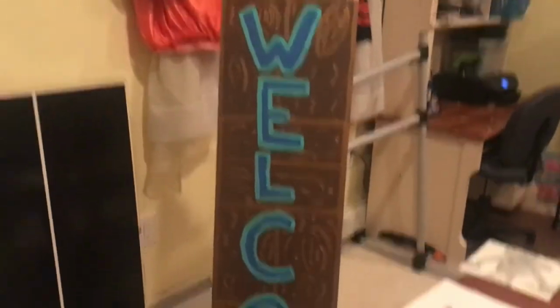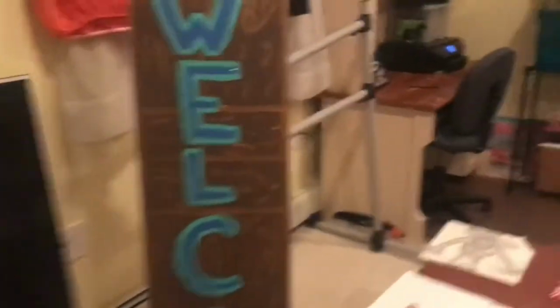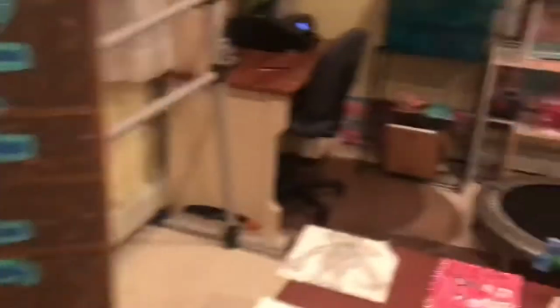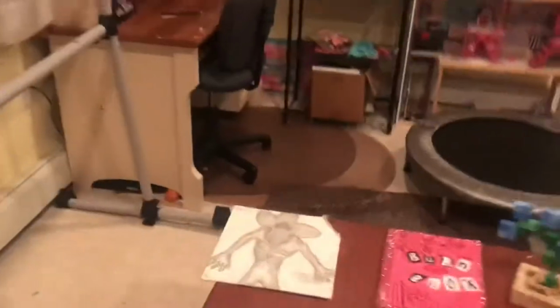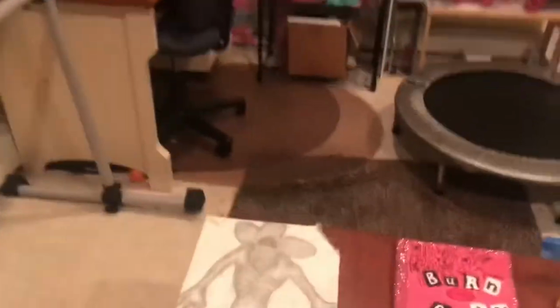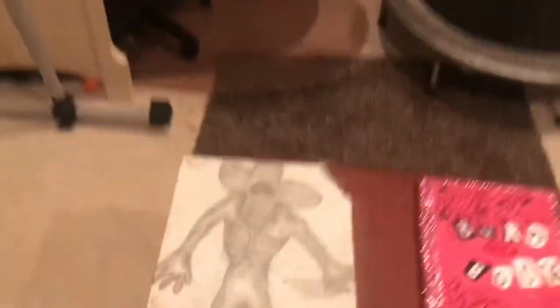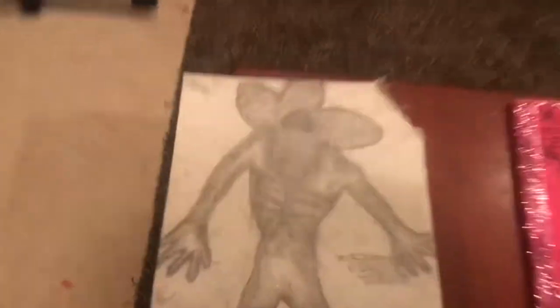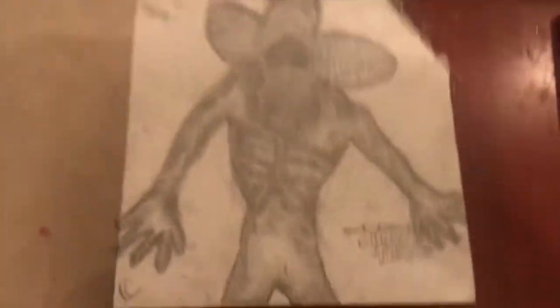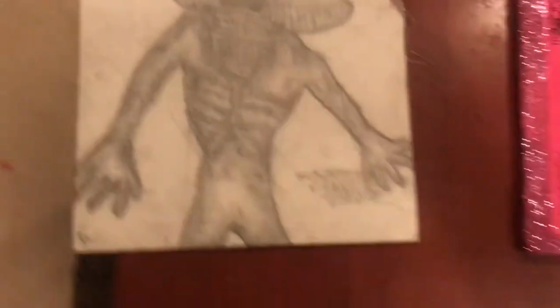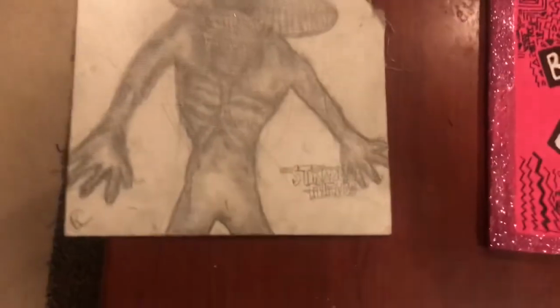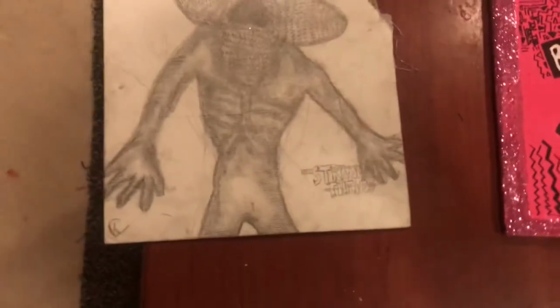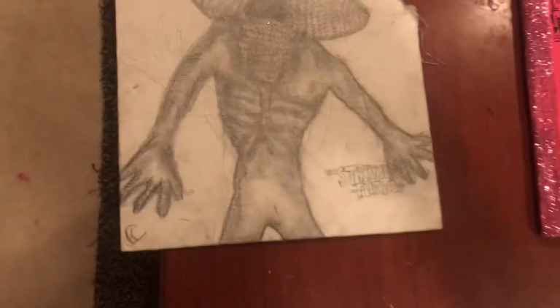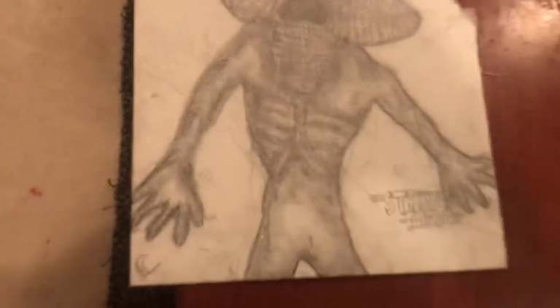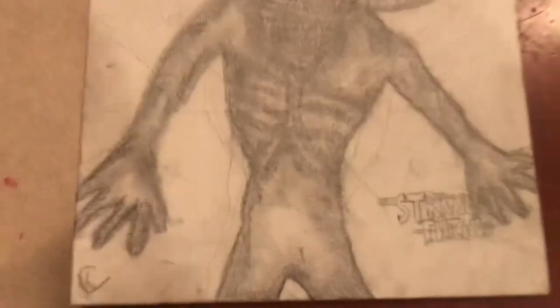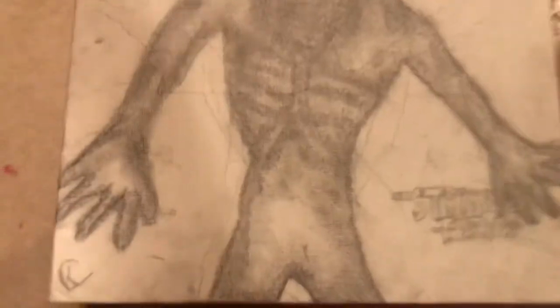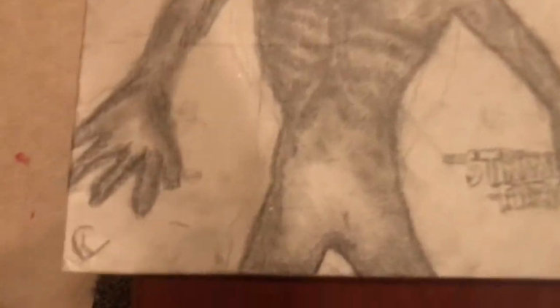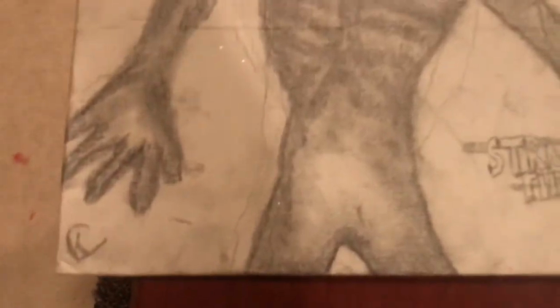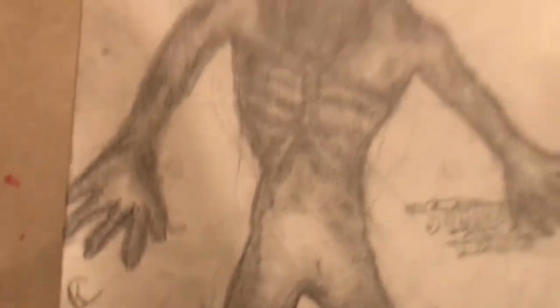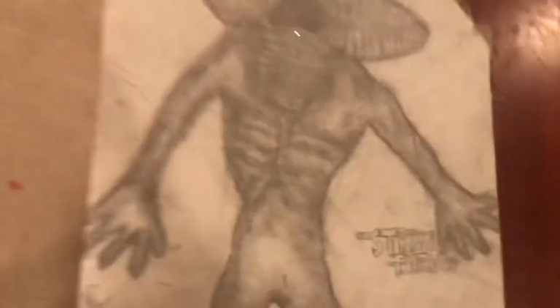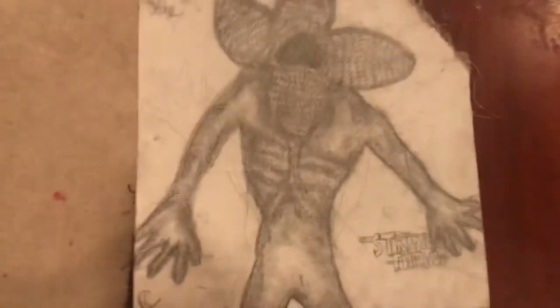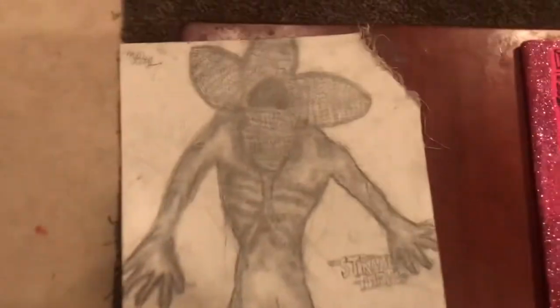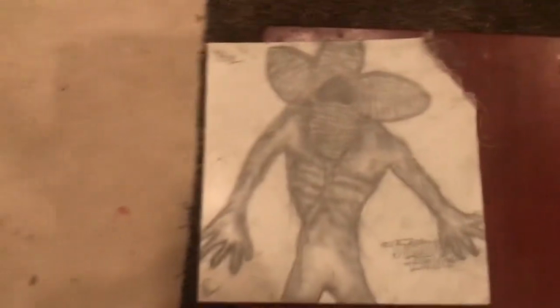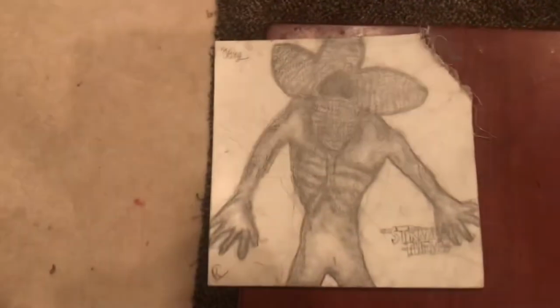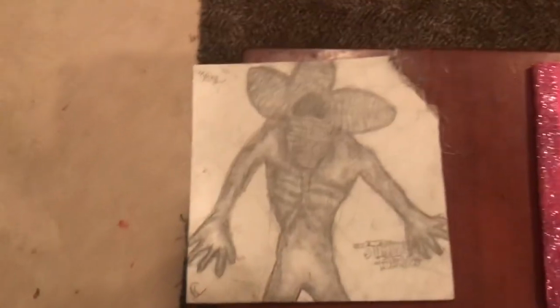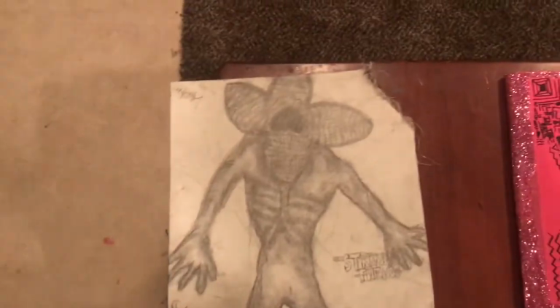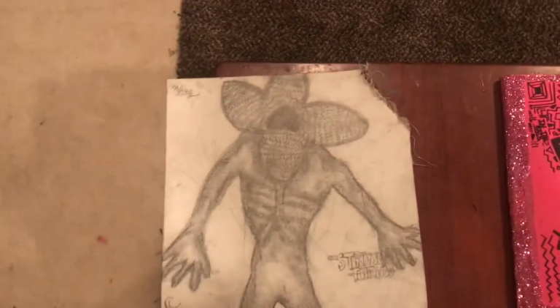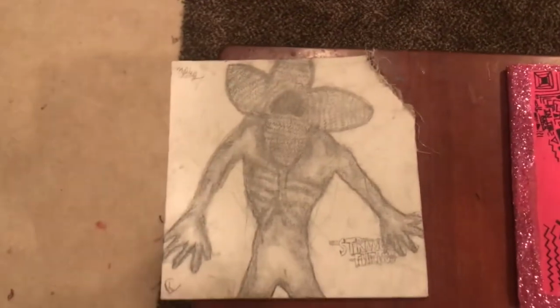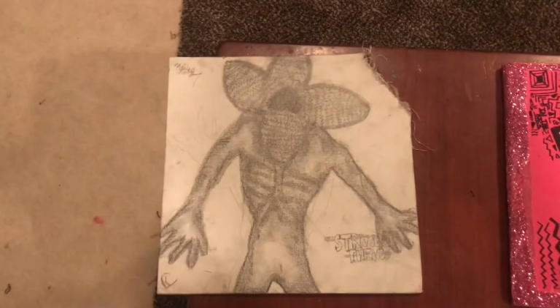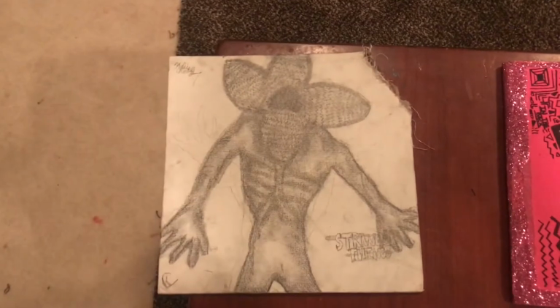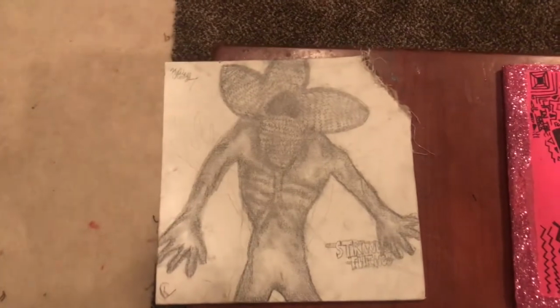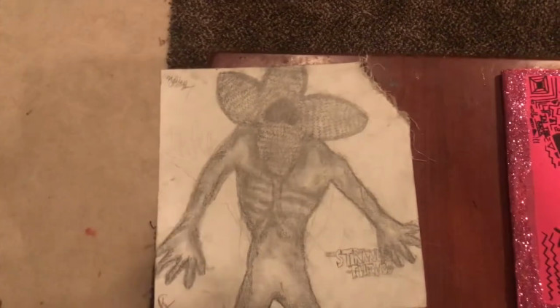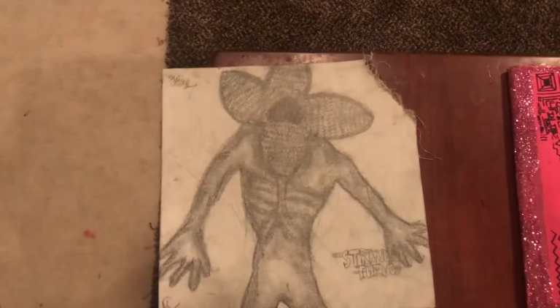Next, I have this Demogorgon that I made out of pencil and it is from the Netflix TV show Stranger Things.